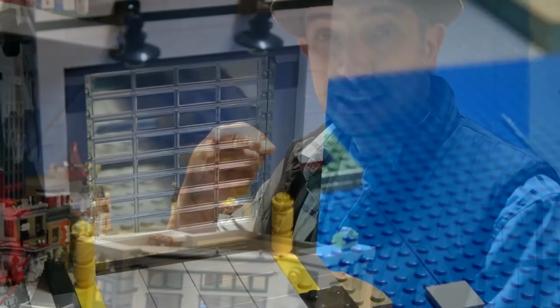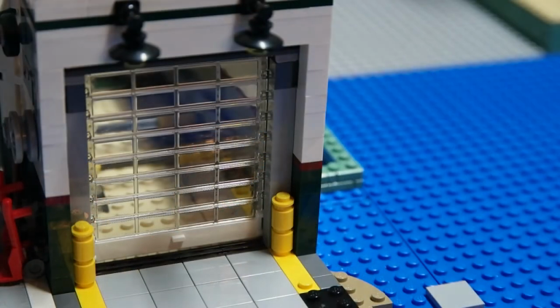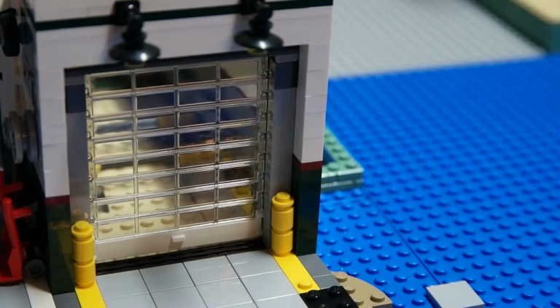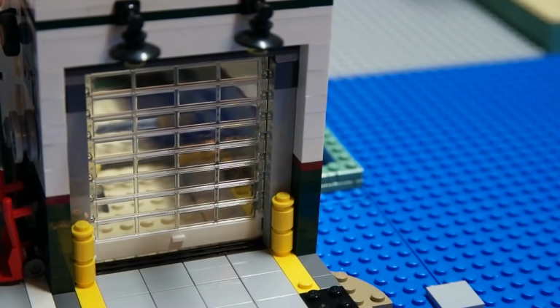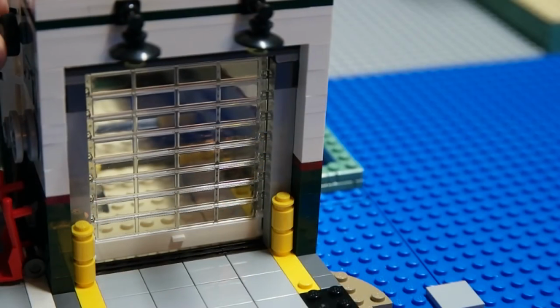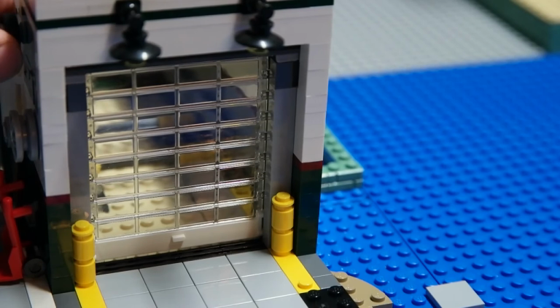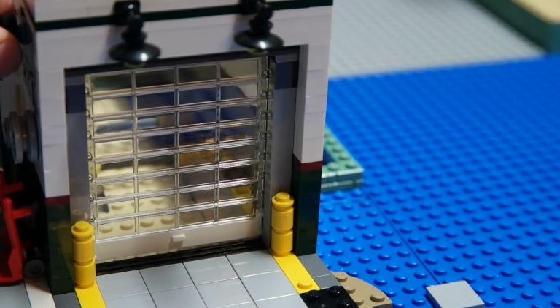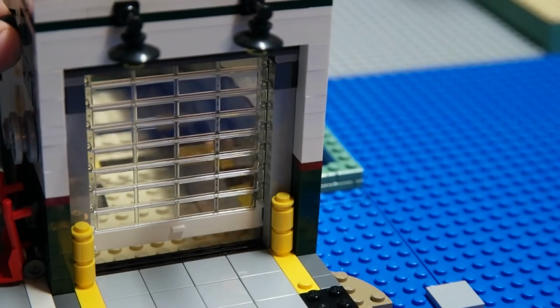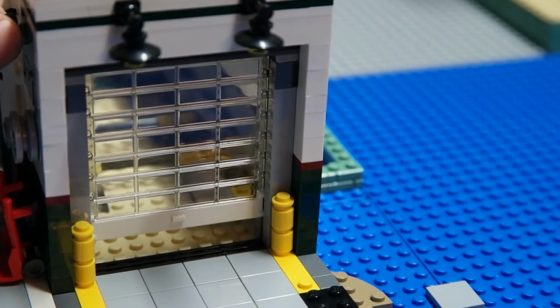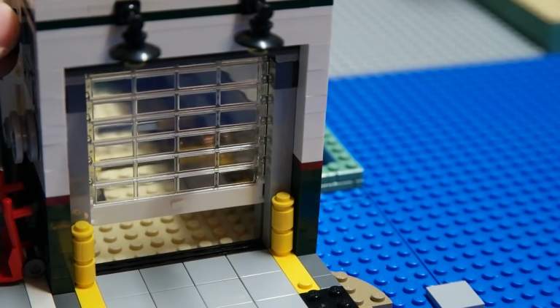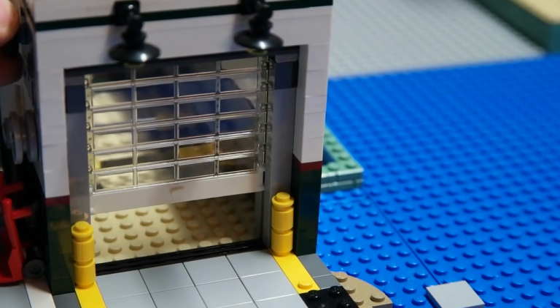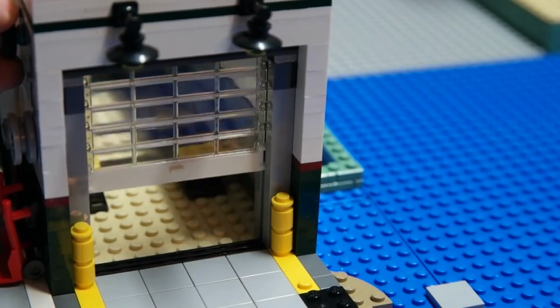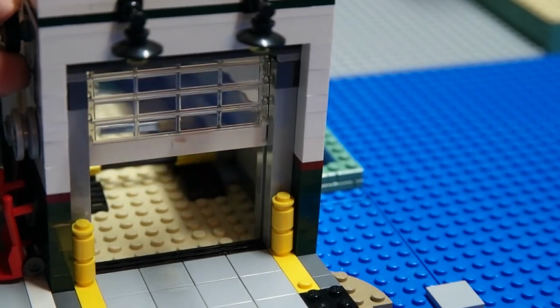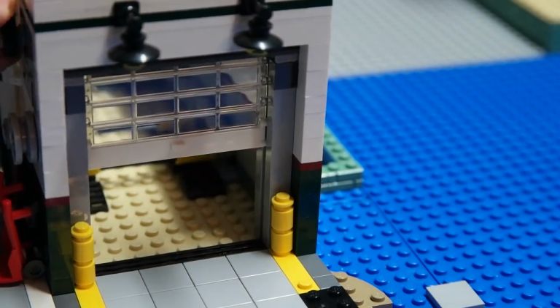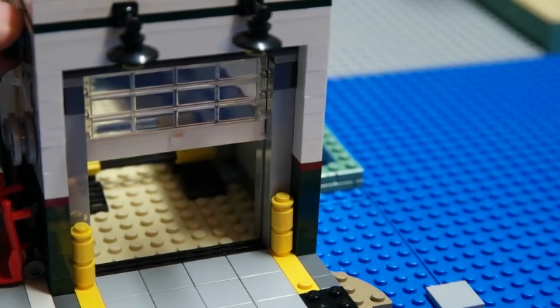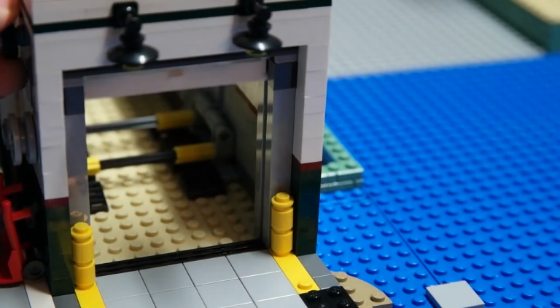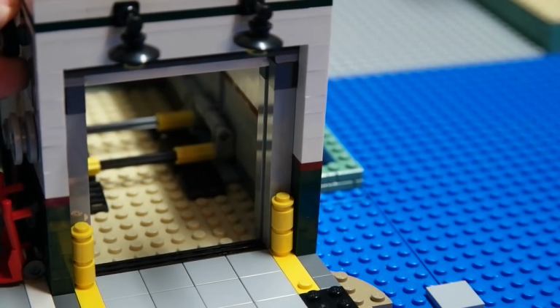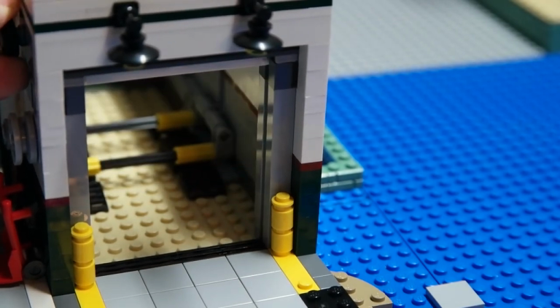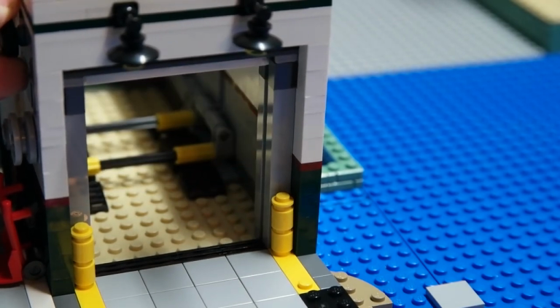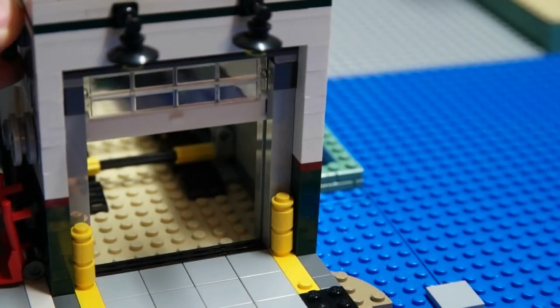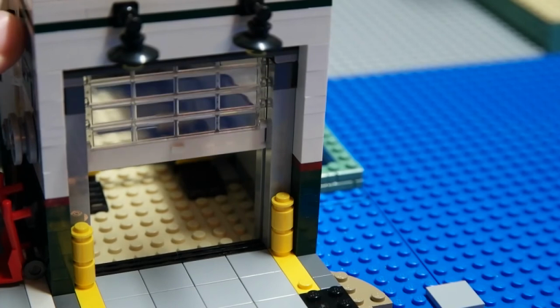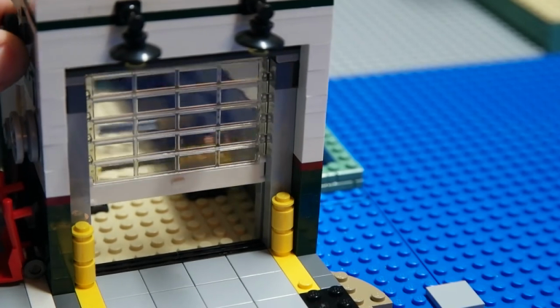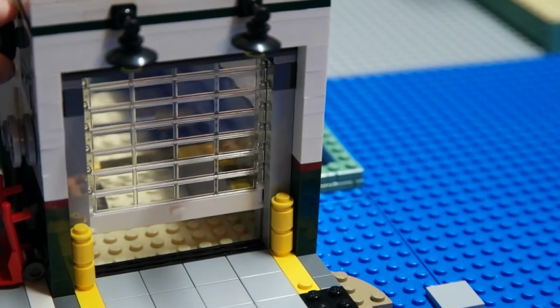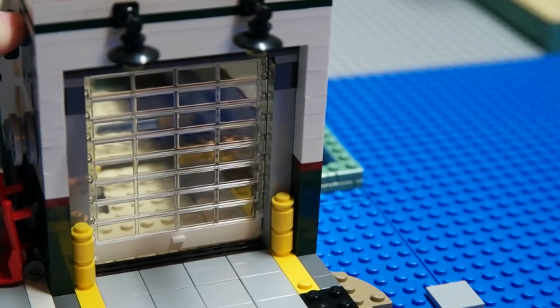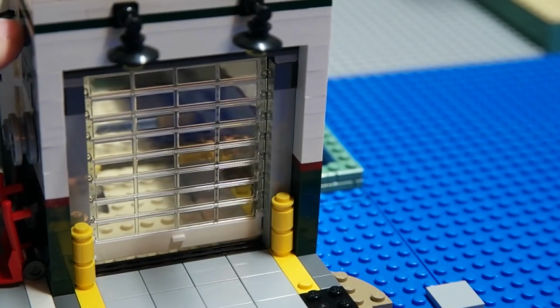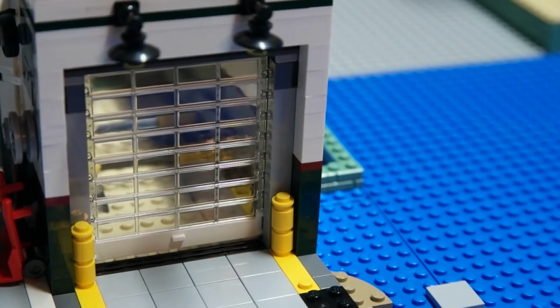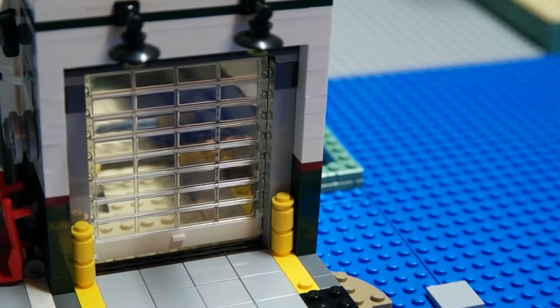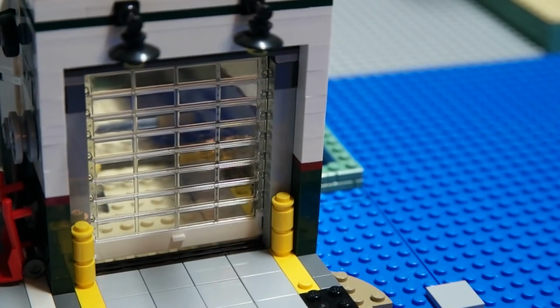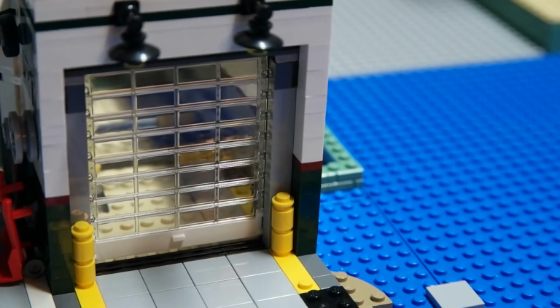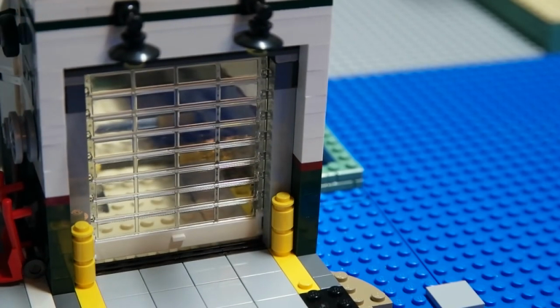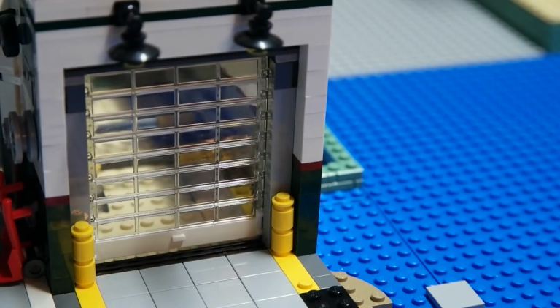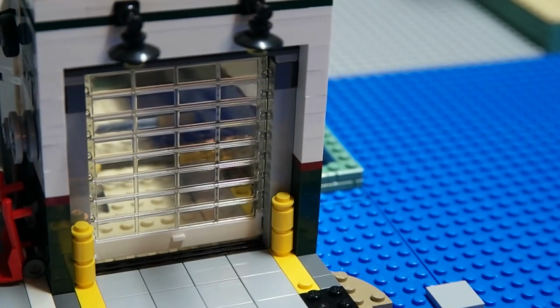I said the door was going up — and that's not the noise it would really make, but...